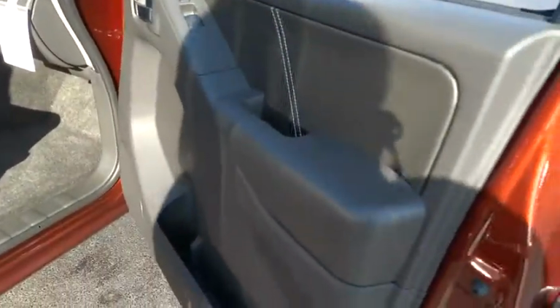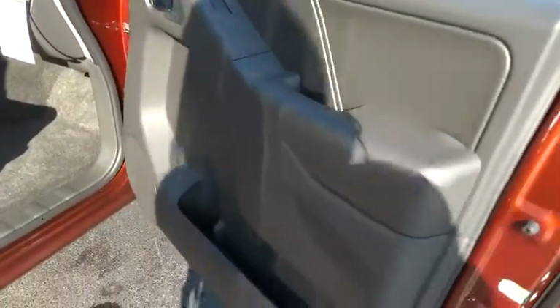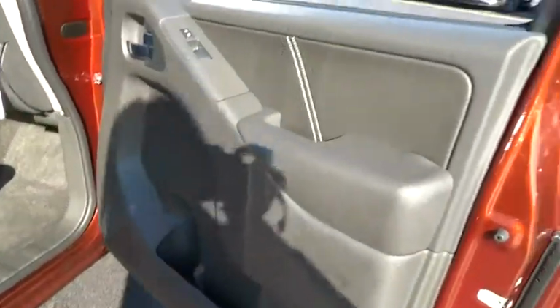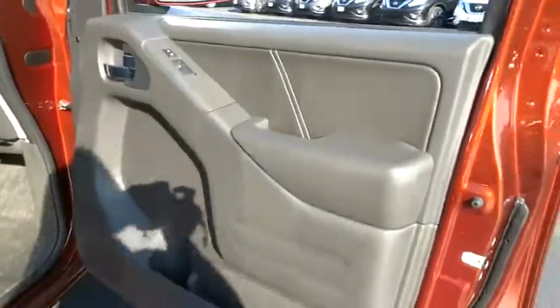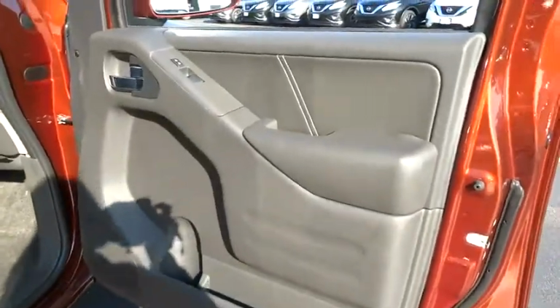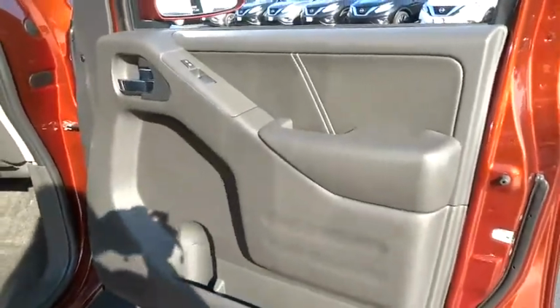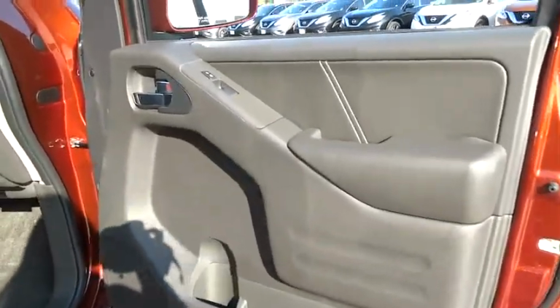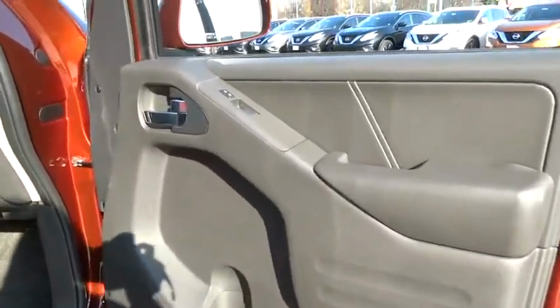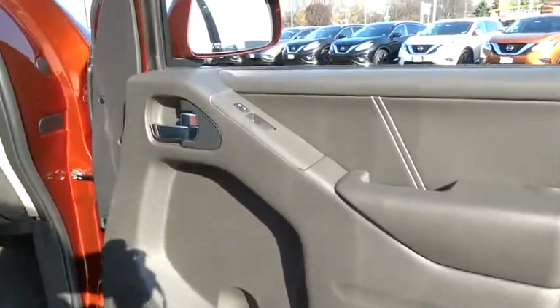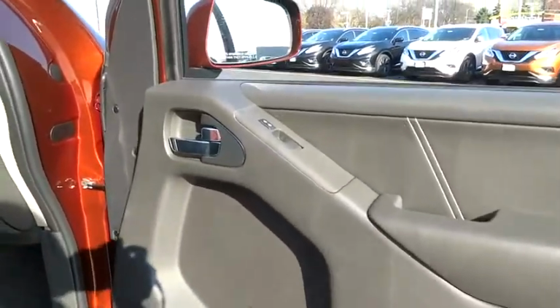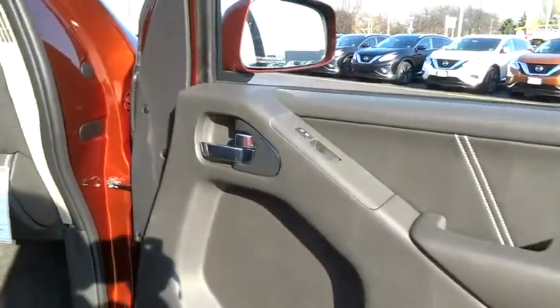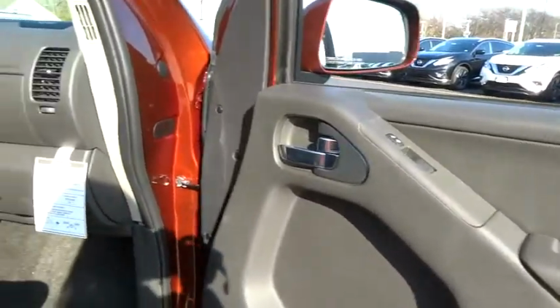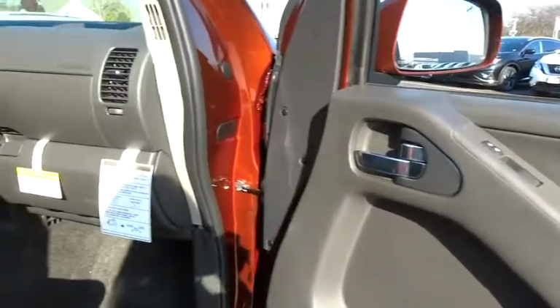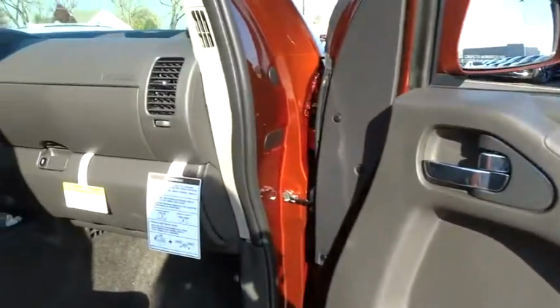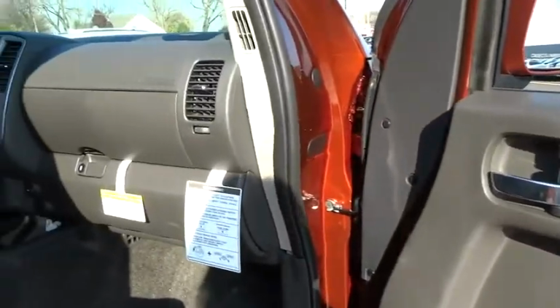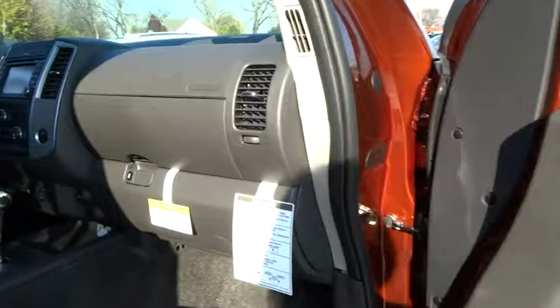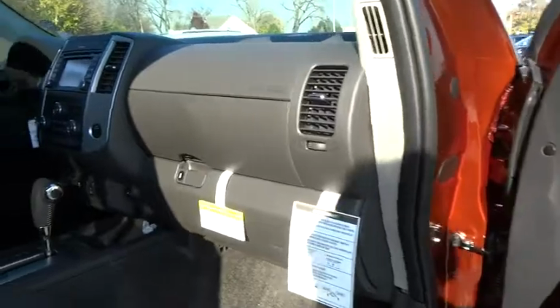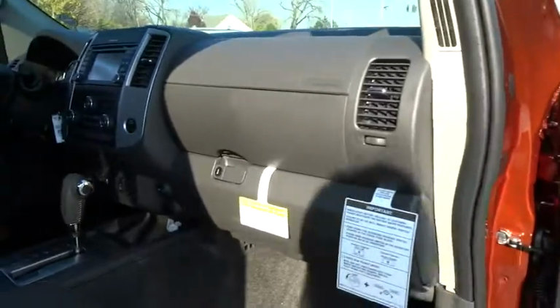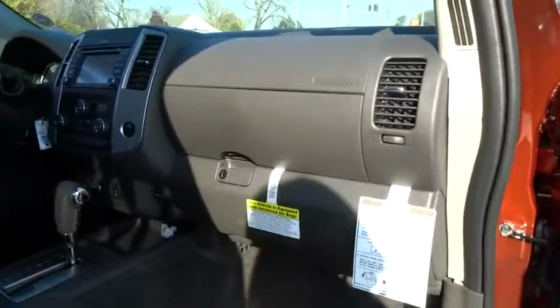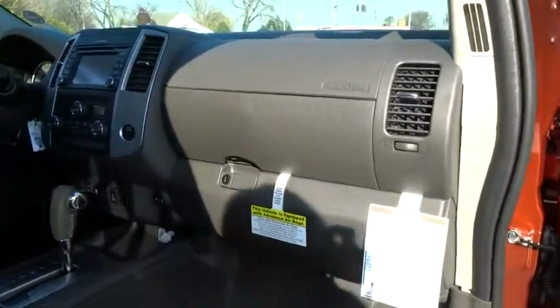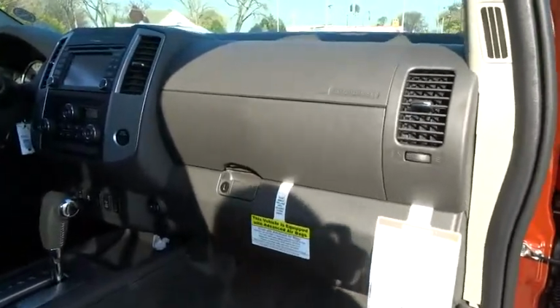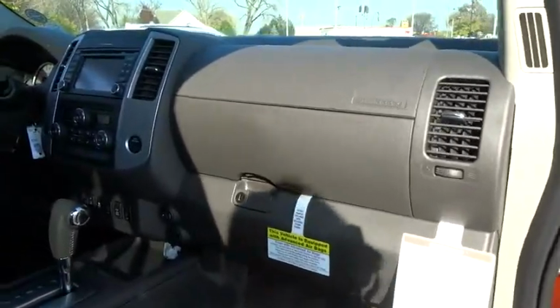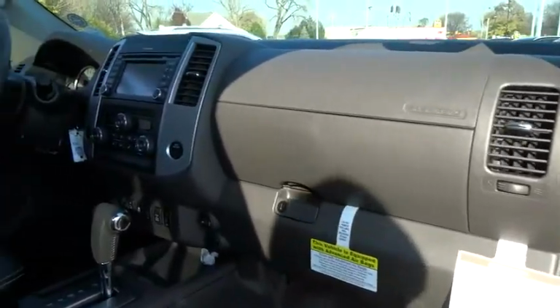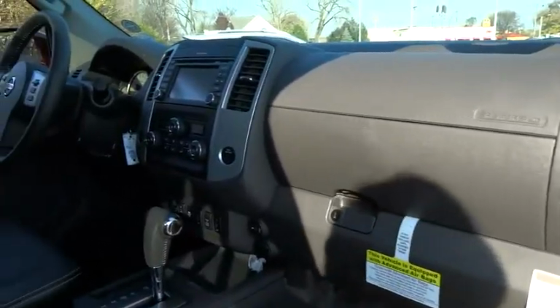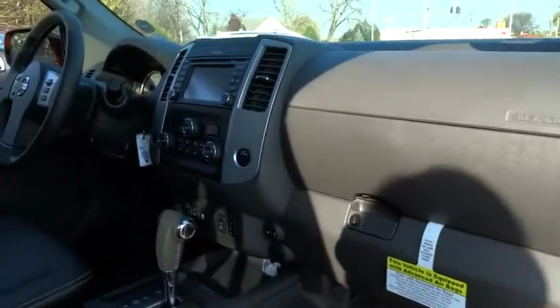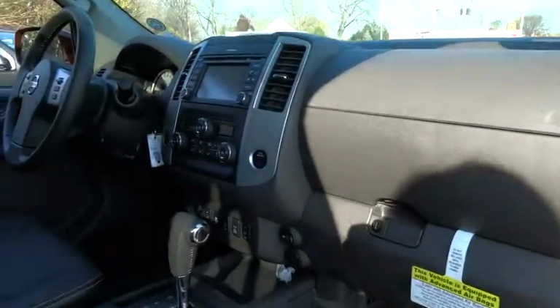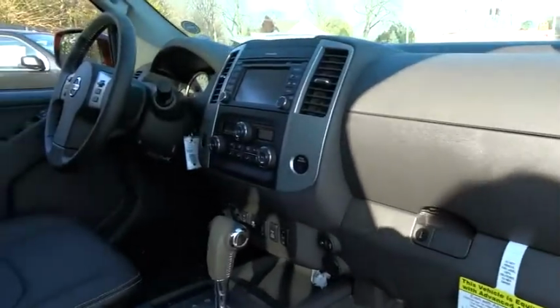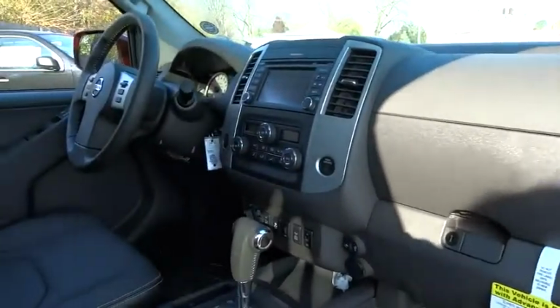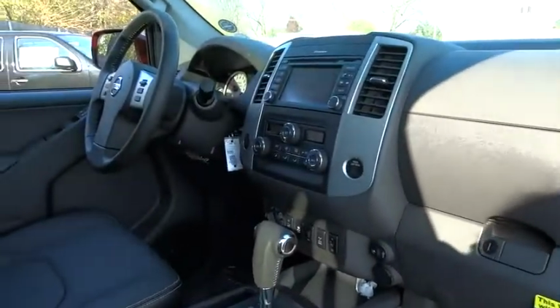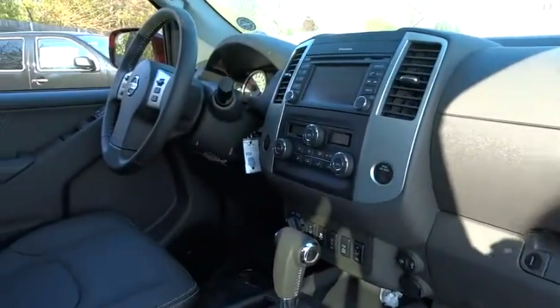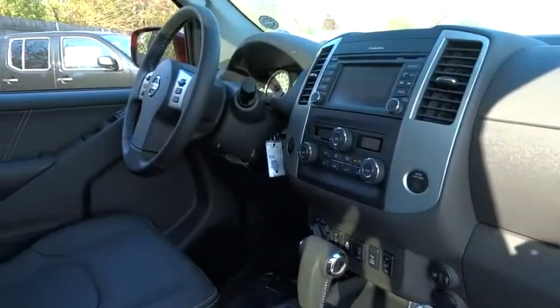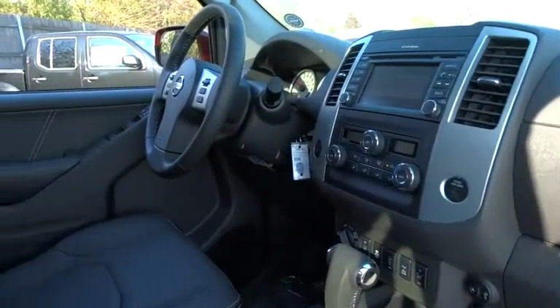Stability control. Navigation system. Steering wheel audio controls. Keyless entry. Traction control. Anti-lock braking system. Backup camera.